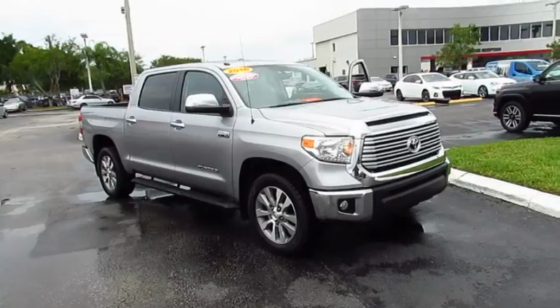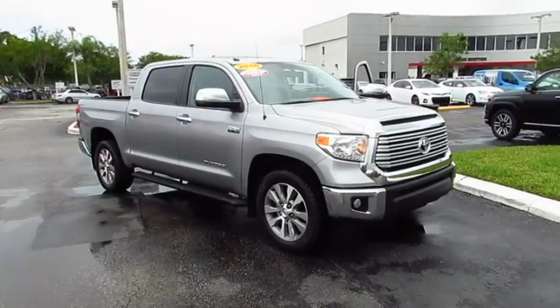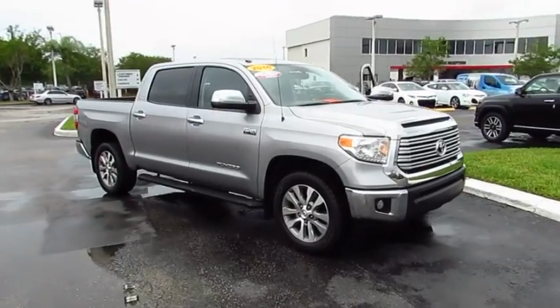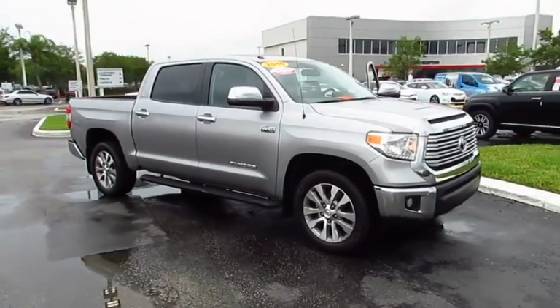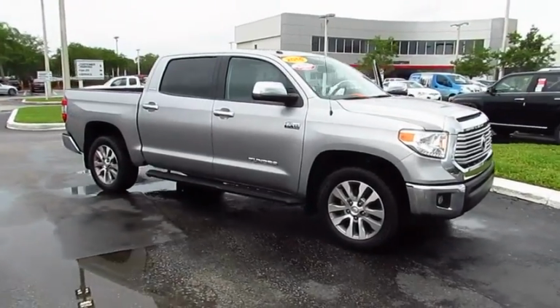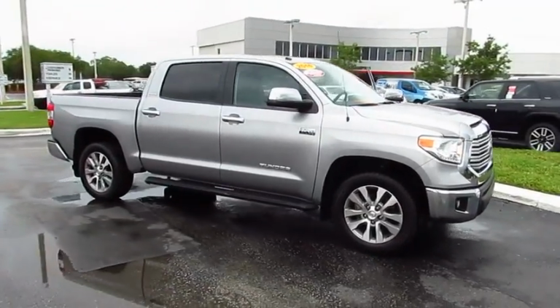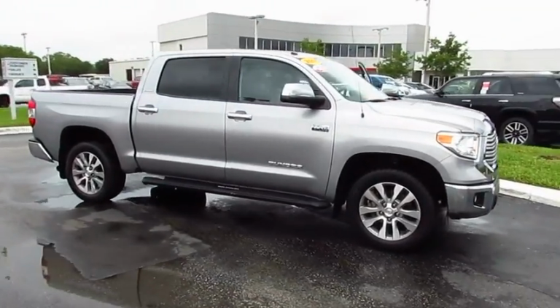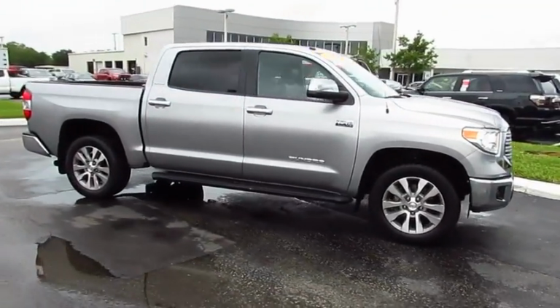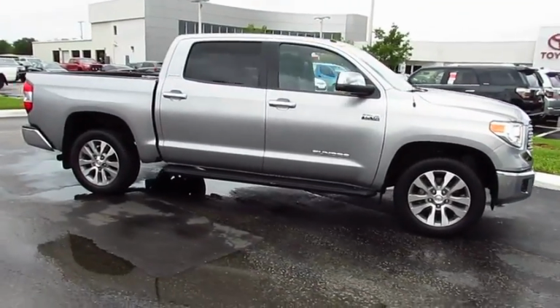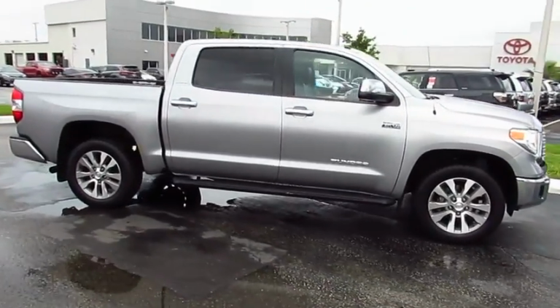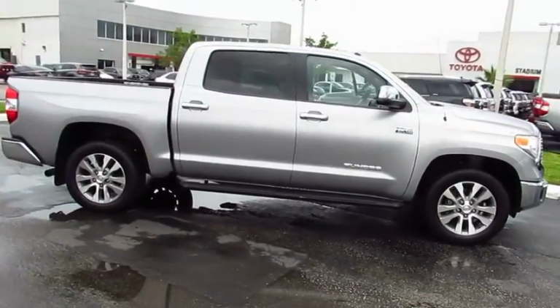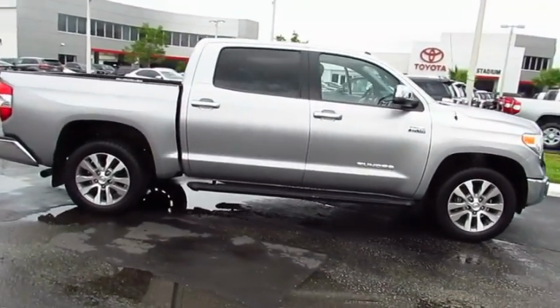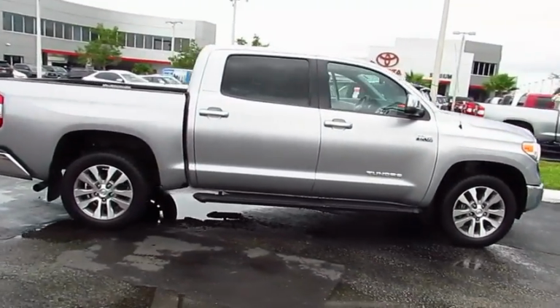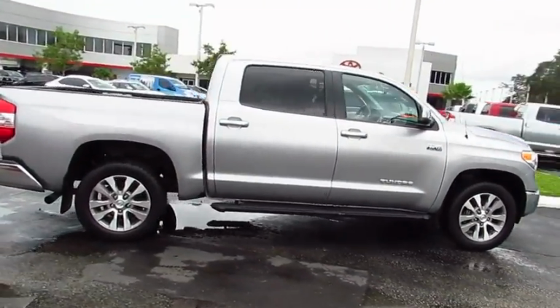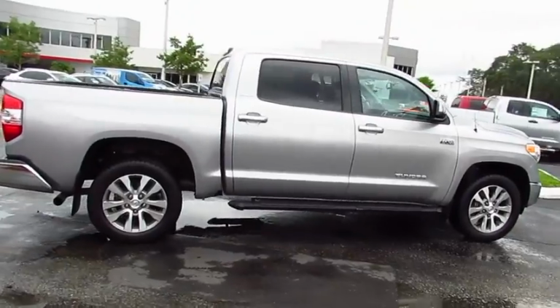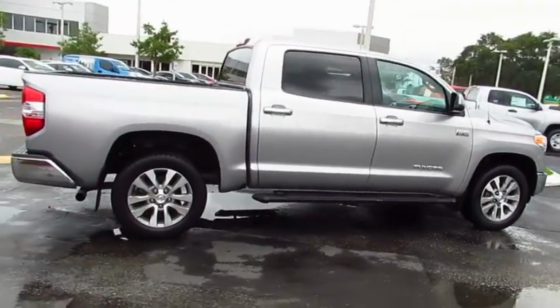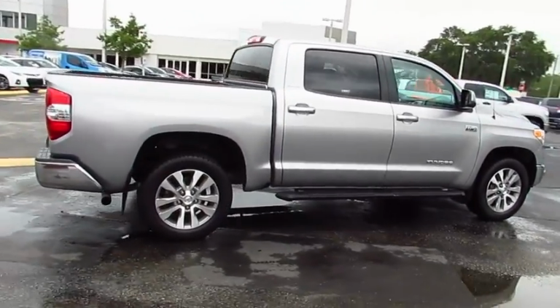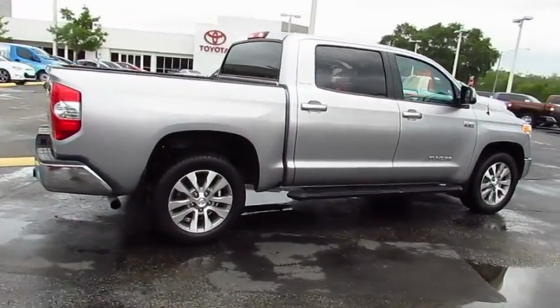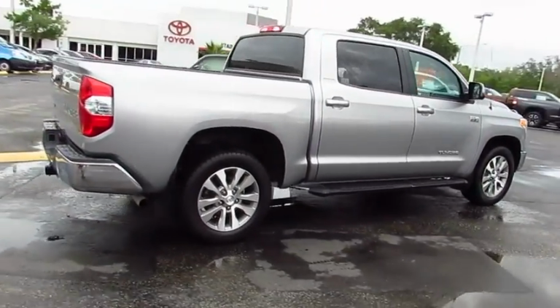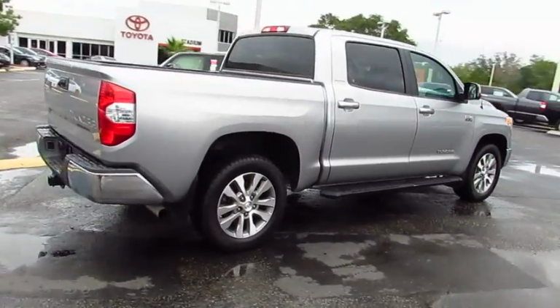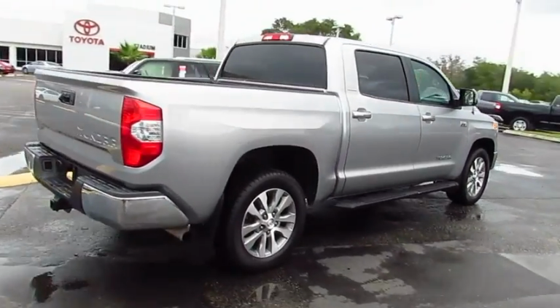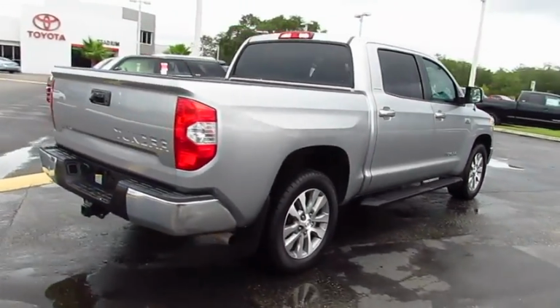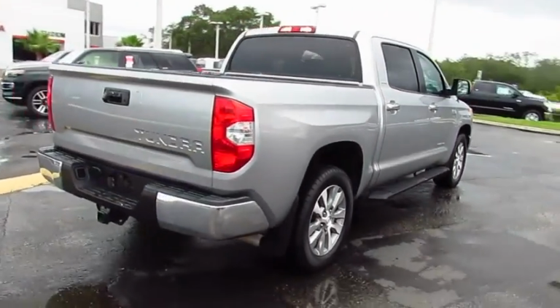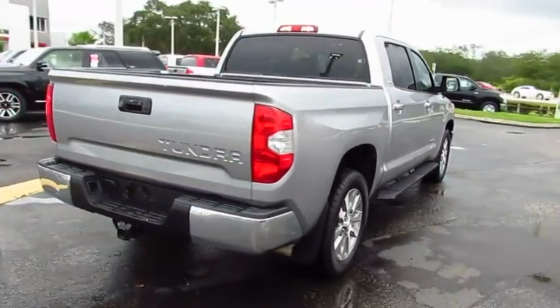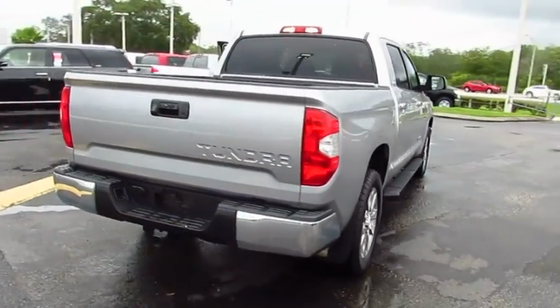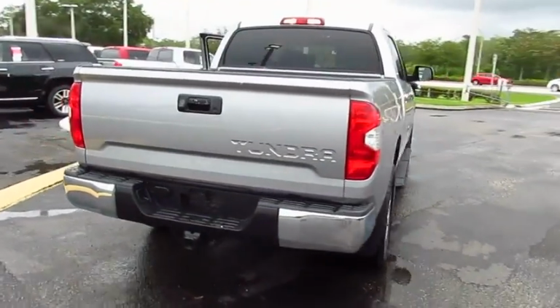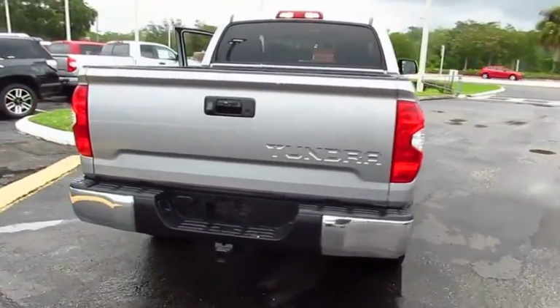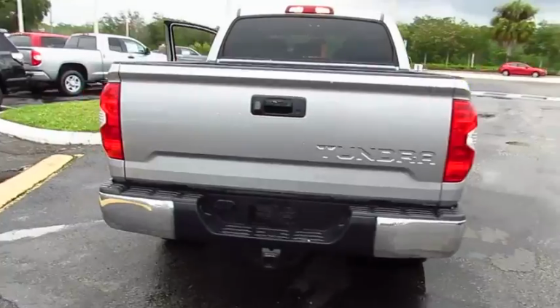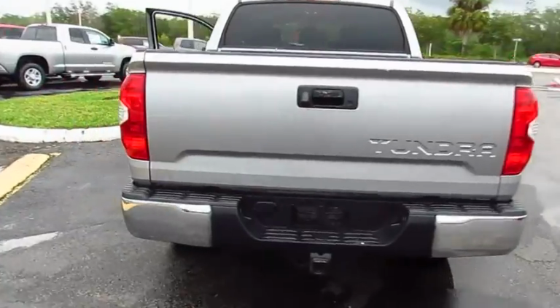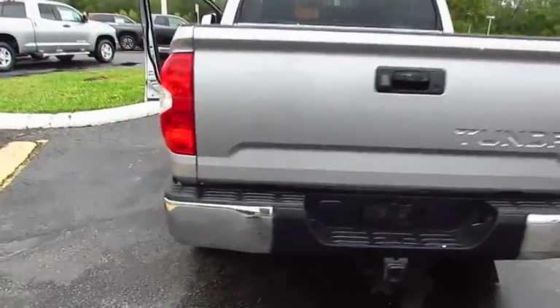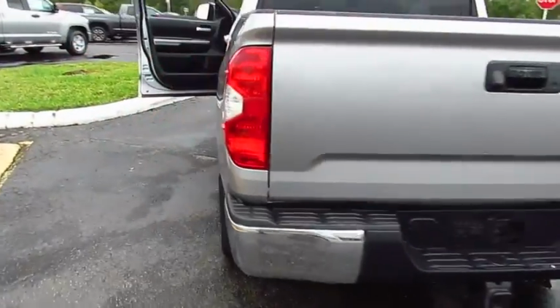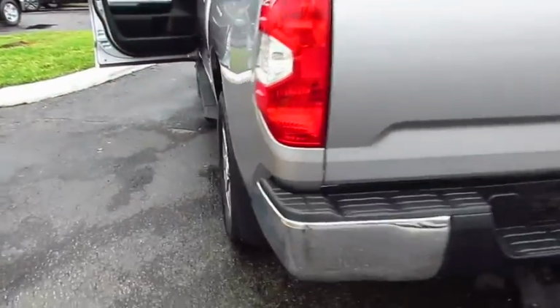2016 Tundra has a number of unique features useful for those using it as a work truck, including extra large door handles, a deck rail system, and an integrated tow hitch.